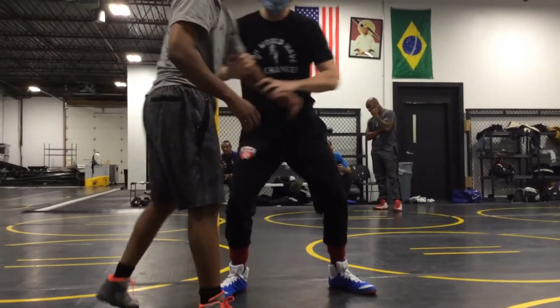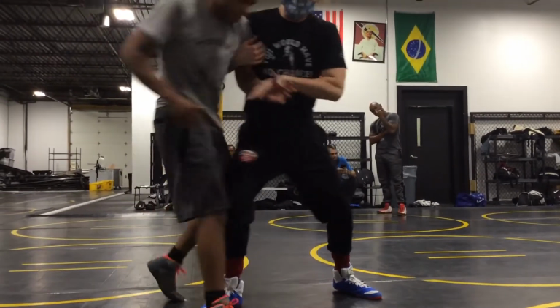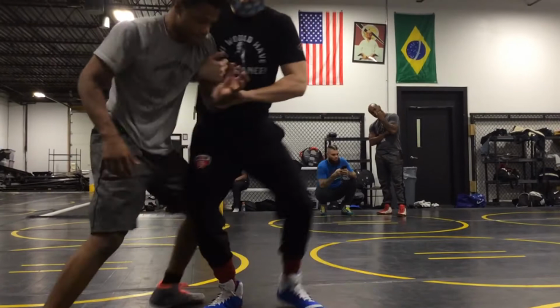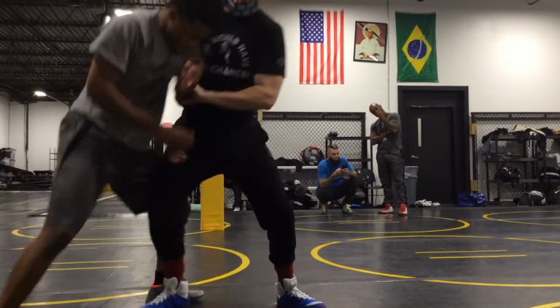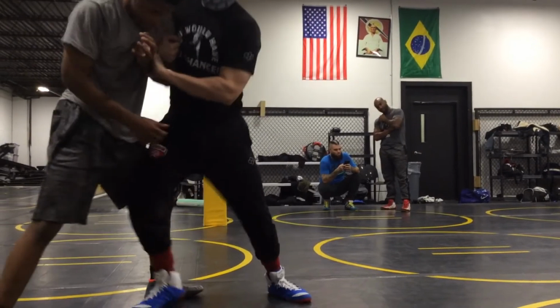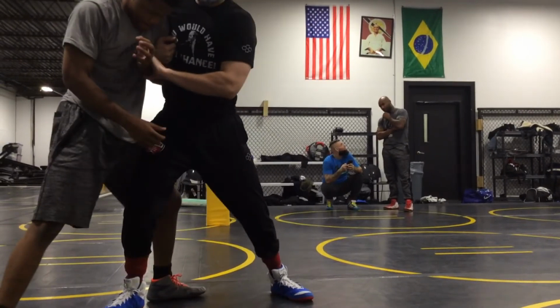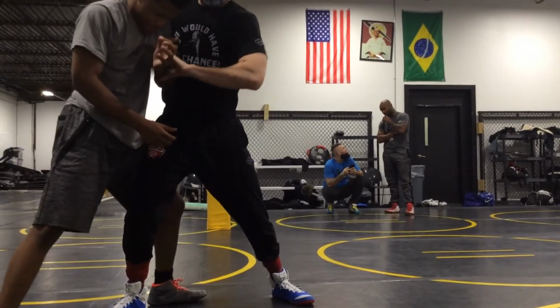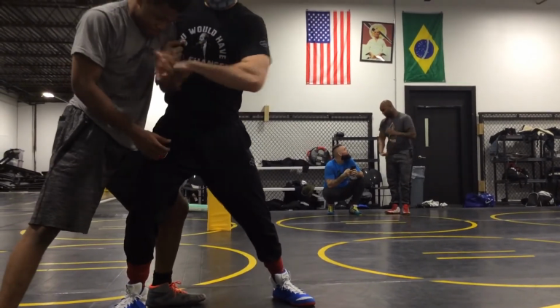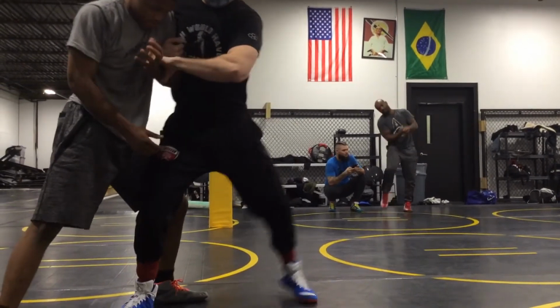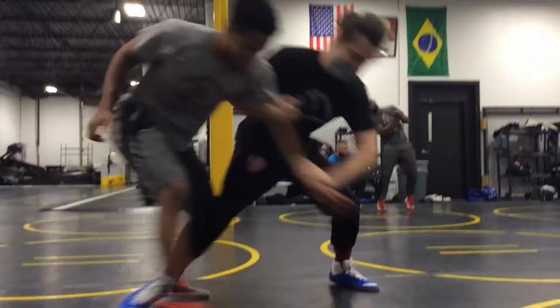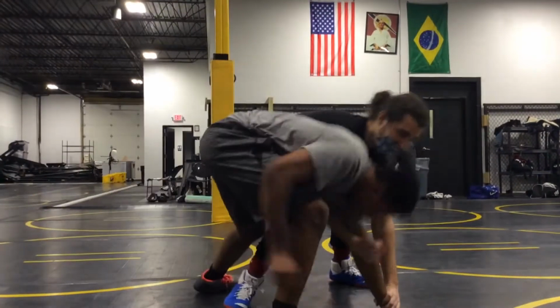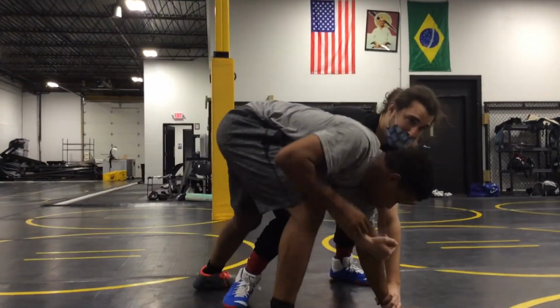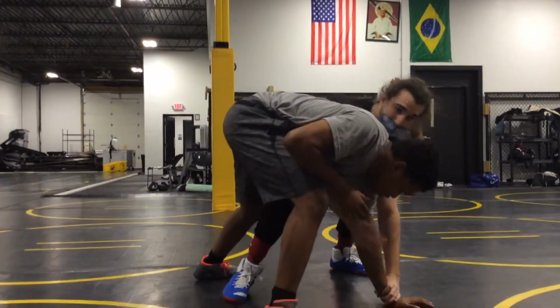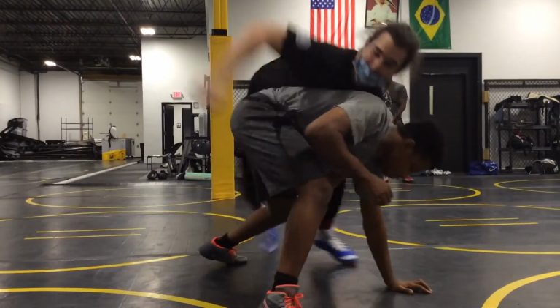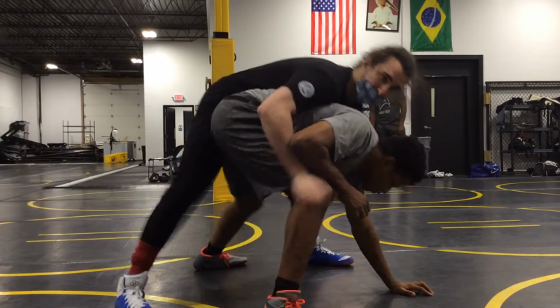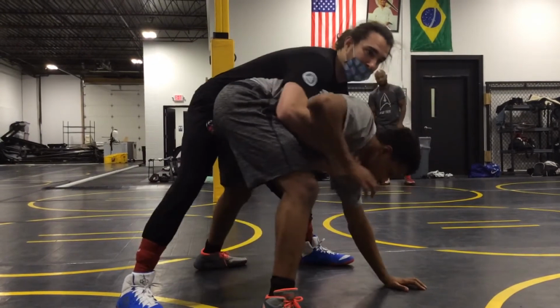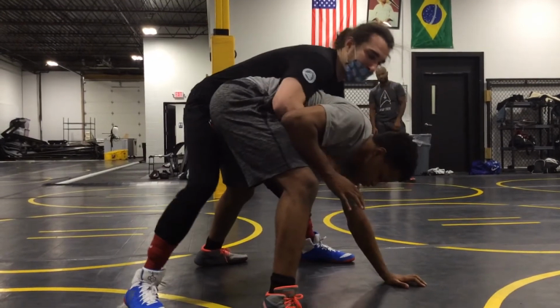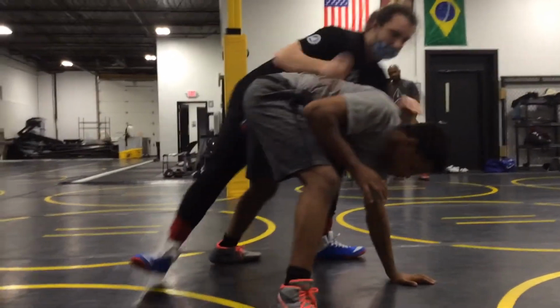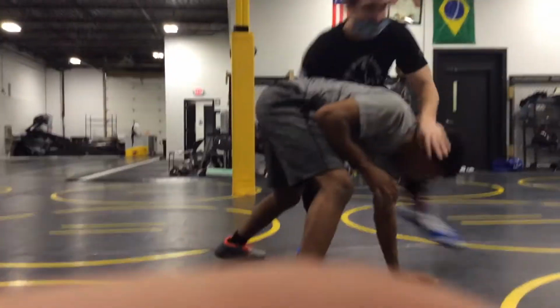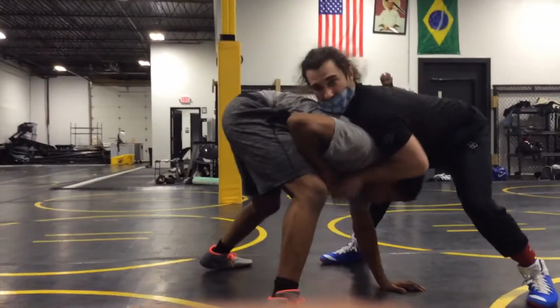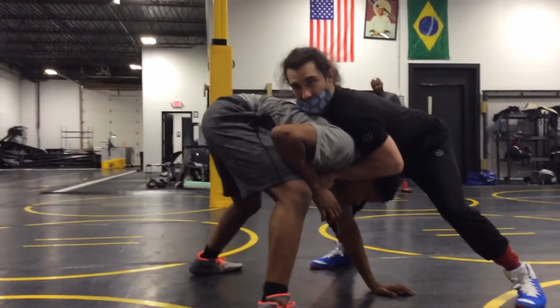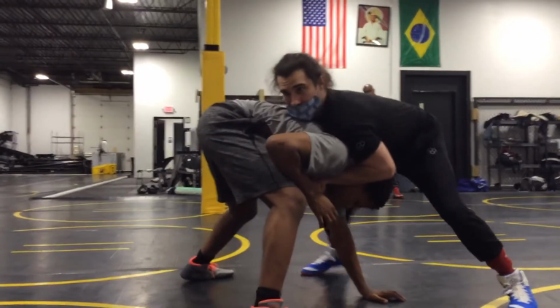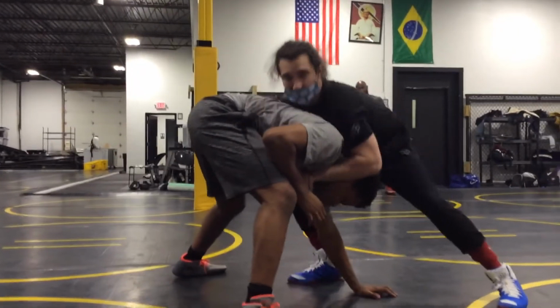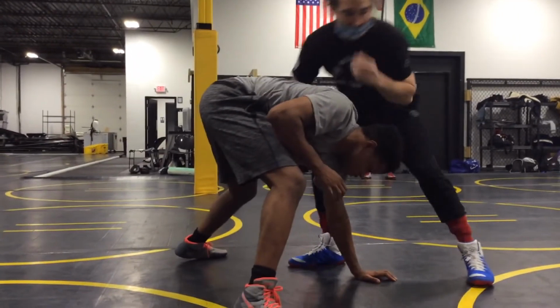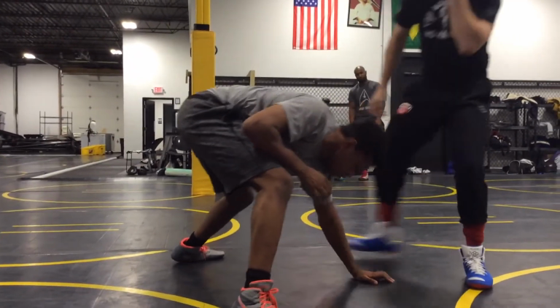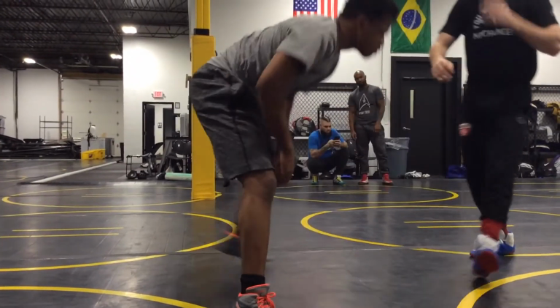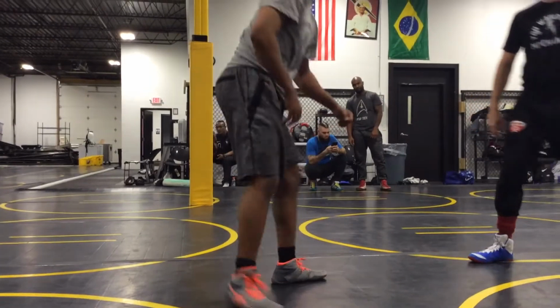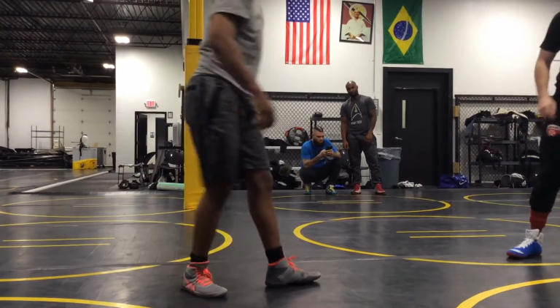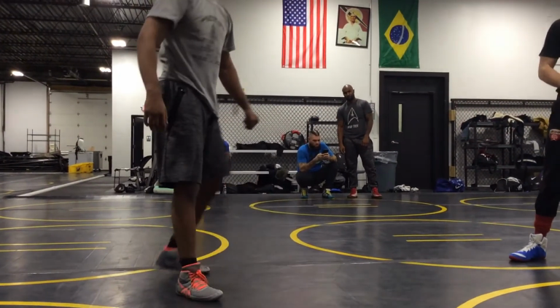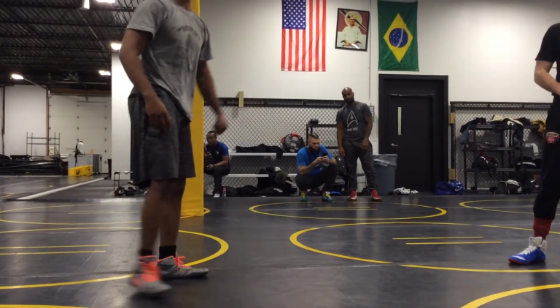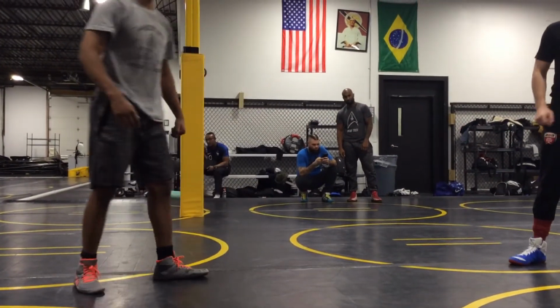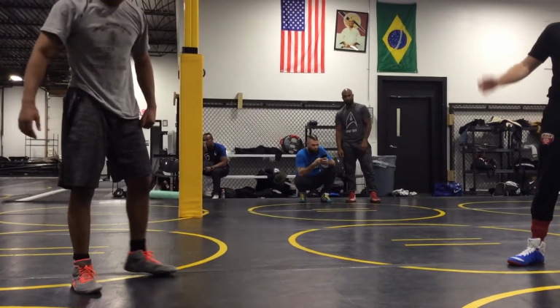What I want you working on: get this two-on-one, keep pushing, and try to touch this hand right to the mat. If you get here, that's good. If you get here, score some points. Anybody got any questions on that? No sir. All right, one, two.